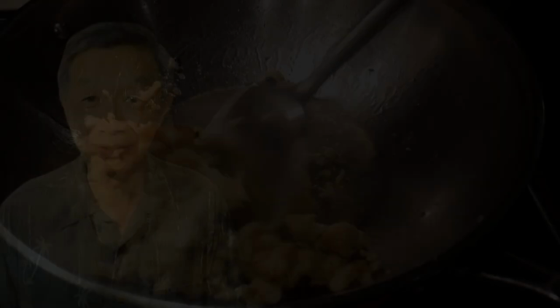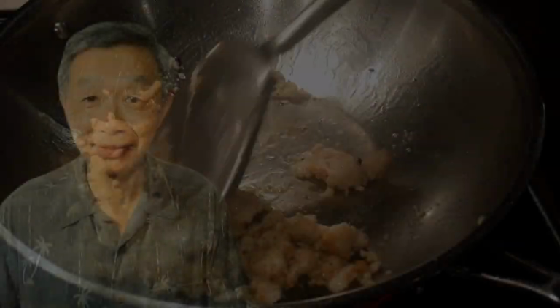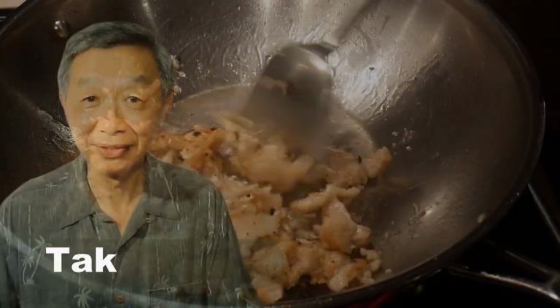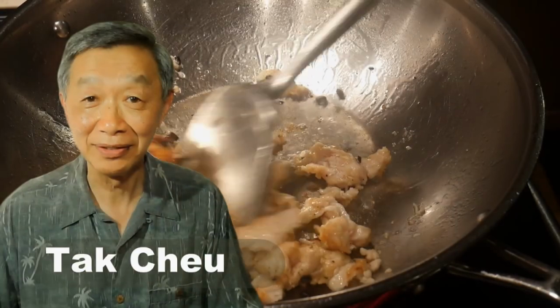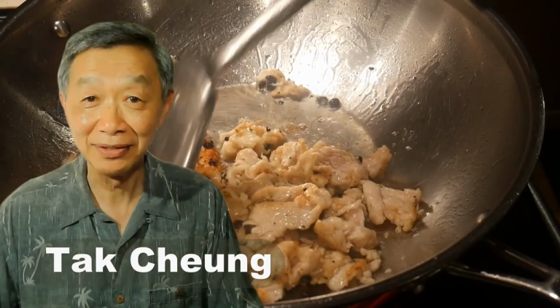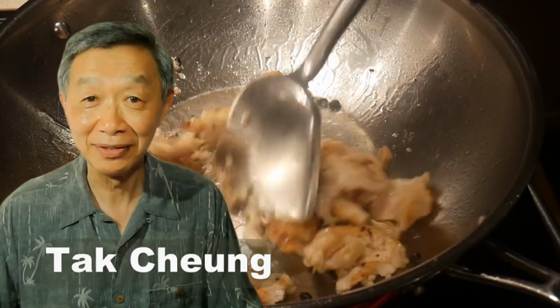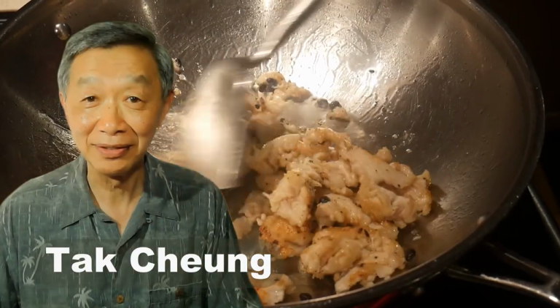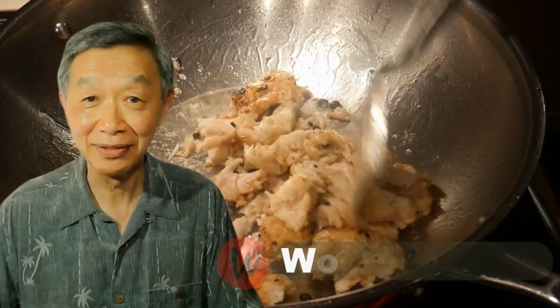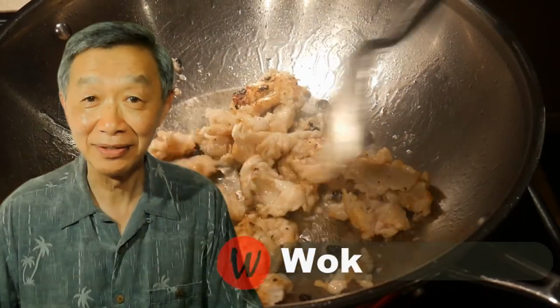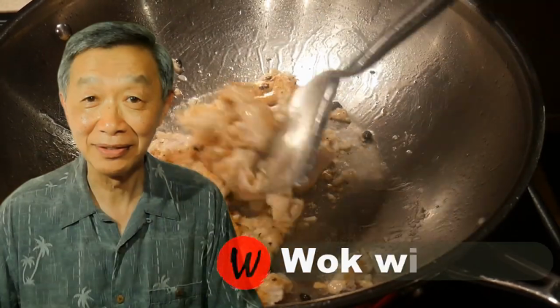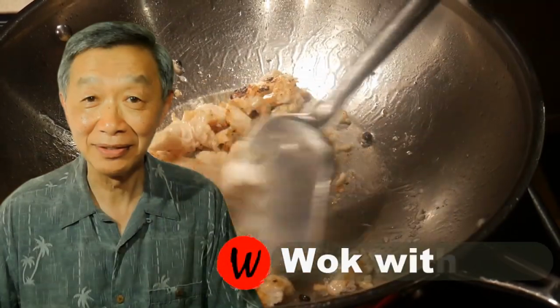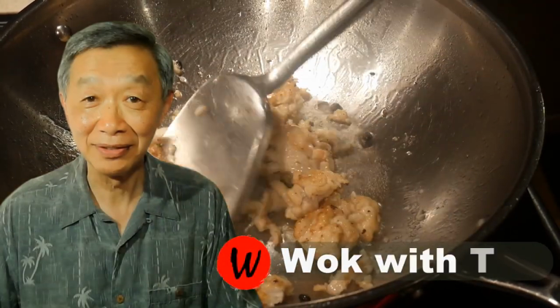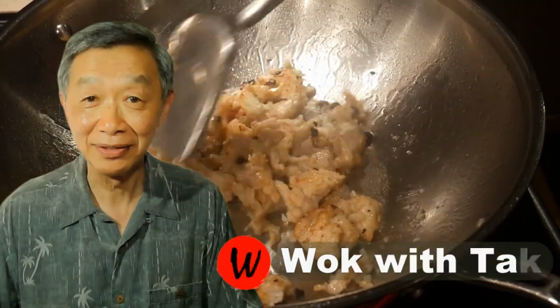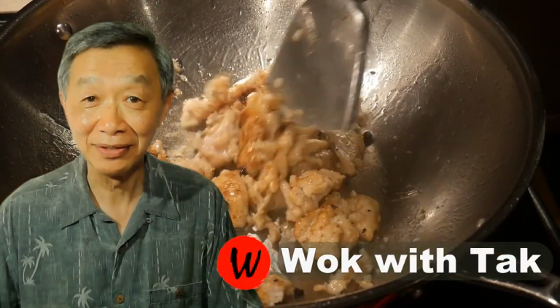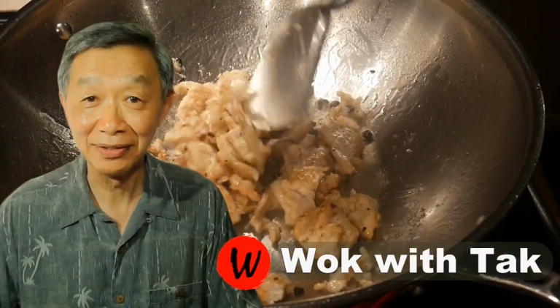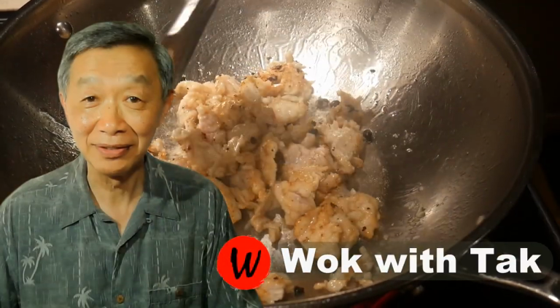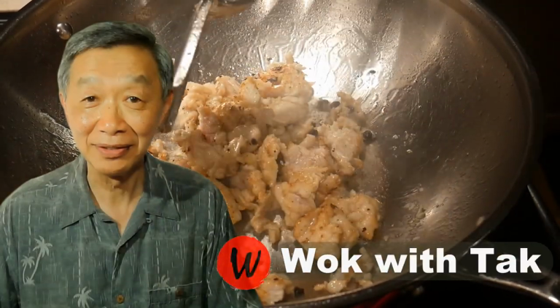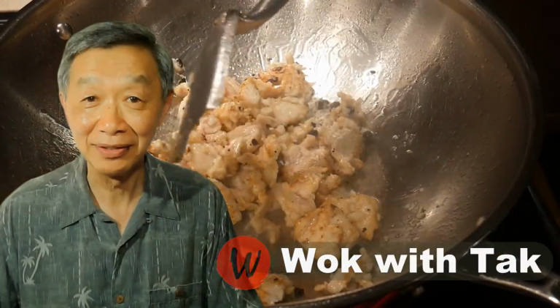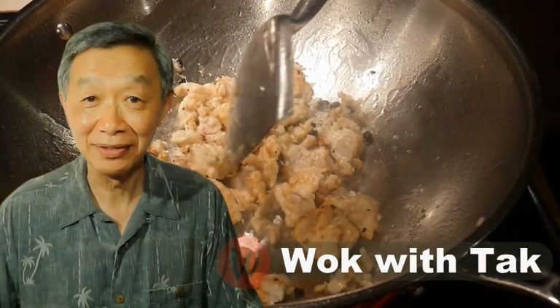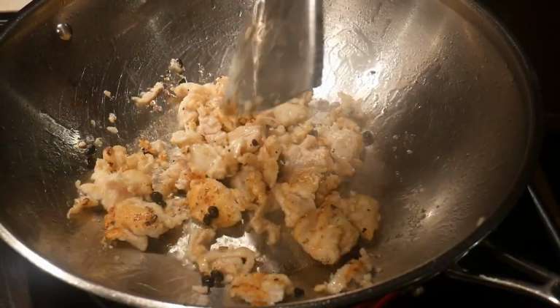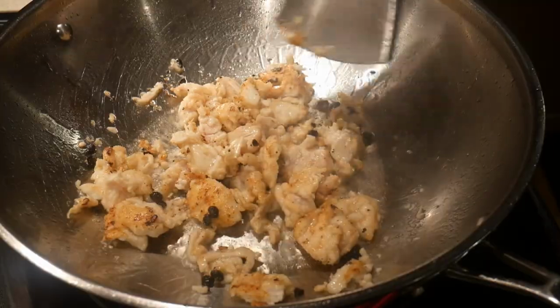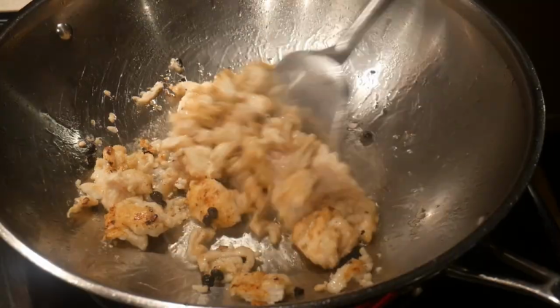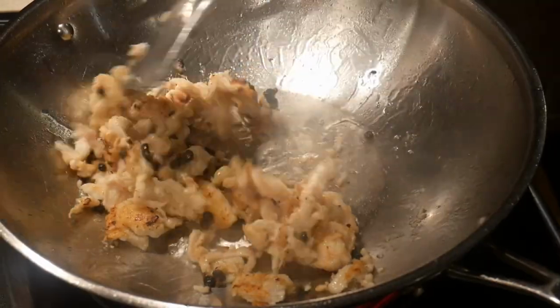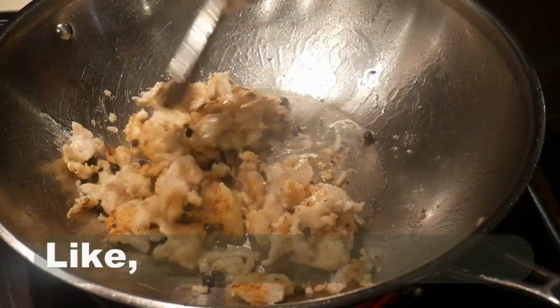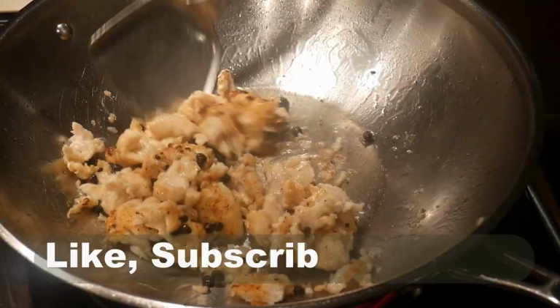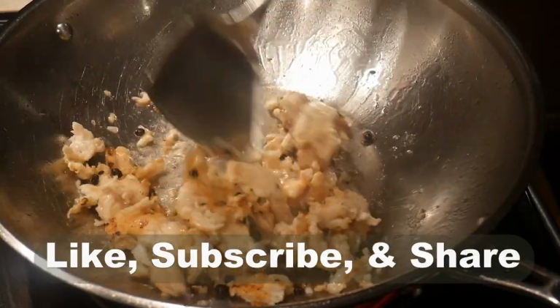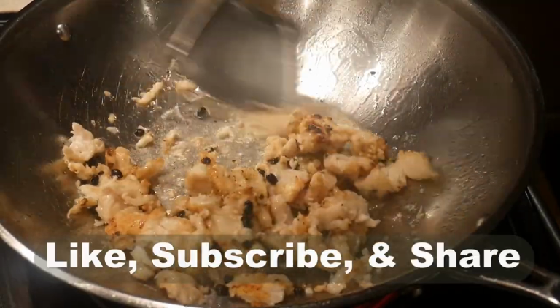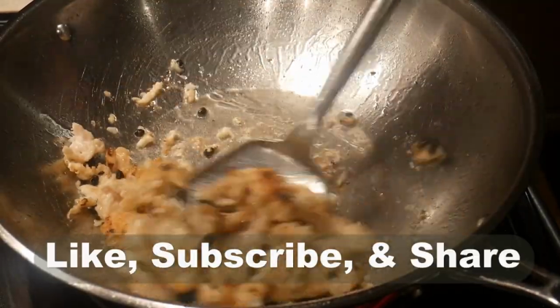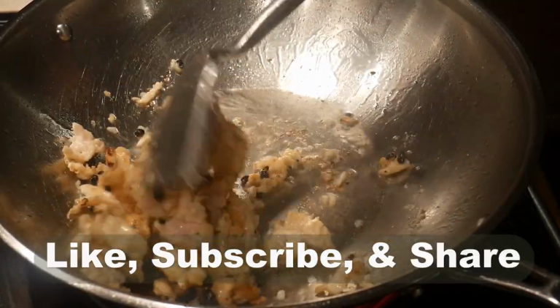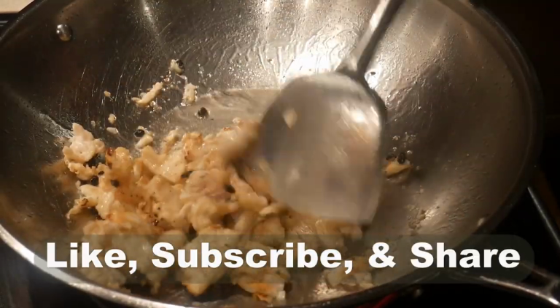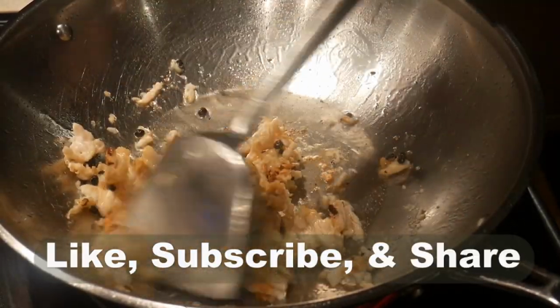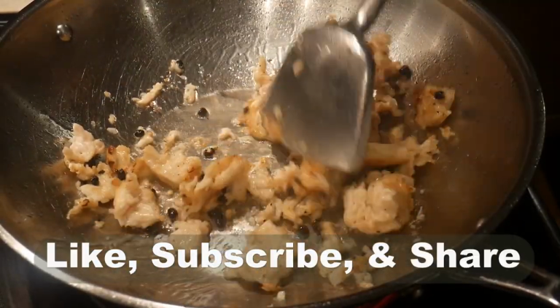Hello, this is Tak Chung from Walk with Tak. Welcome to our YouTube channel. If you enjoy this video, please like, subscribe, and share.